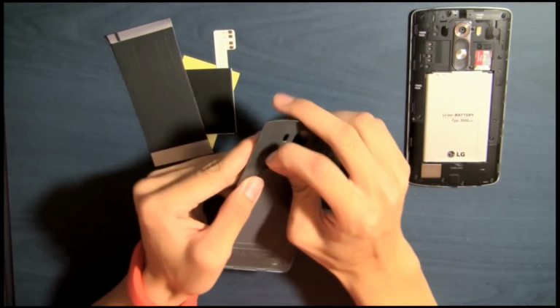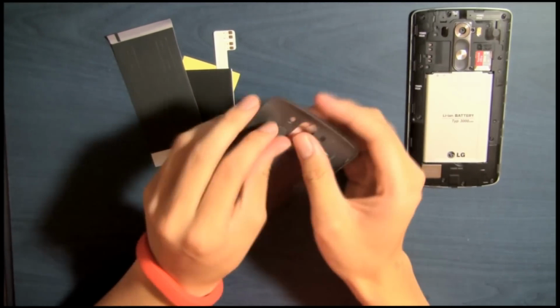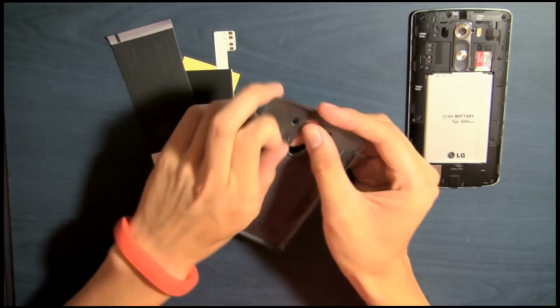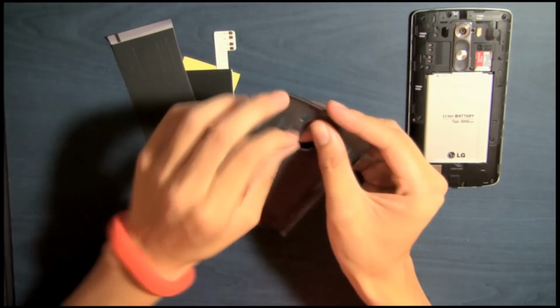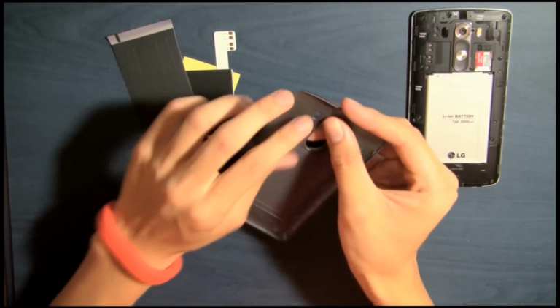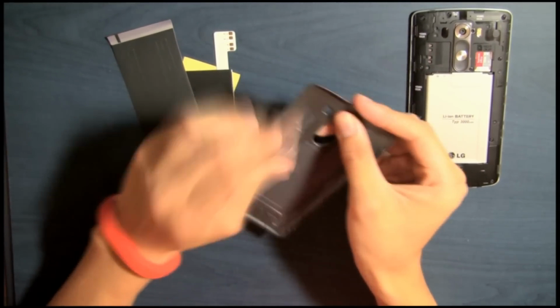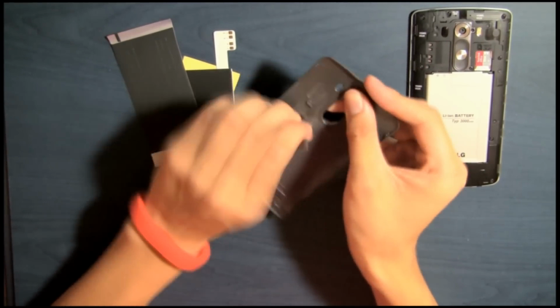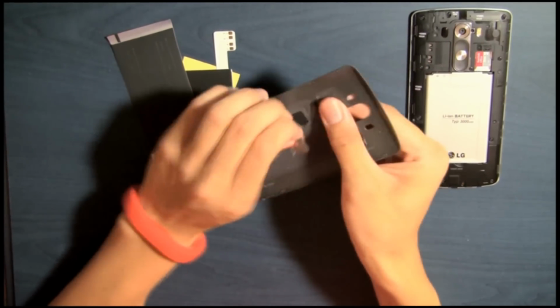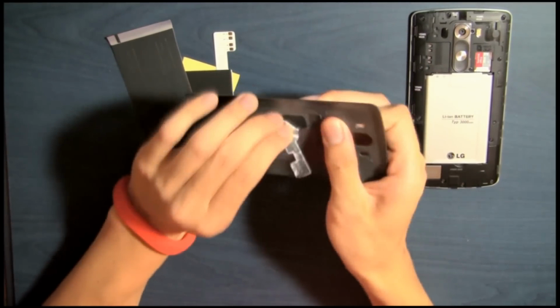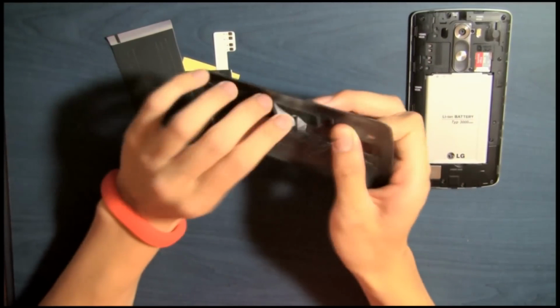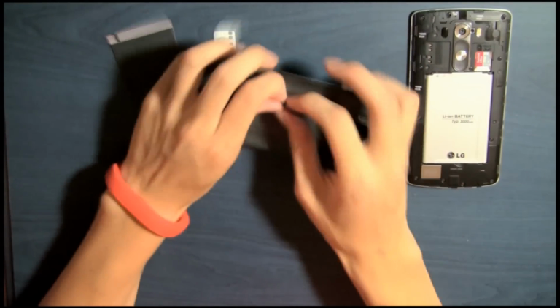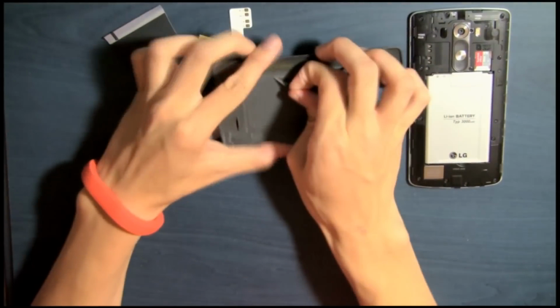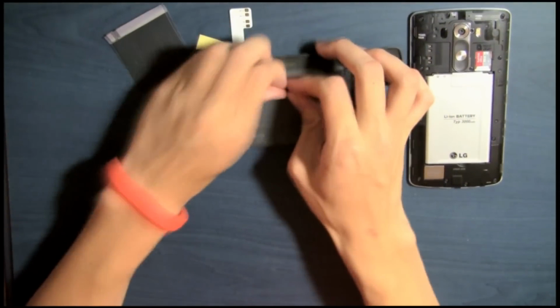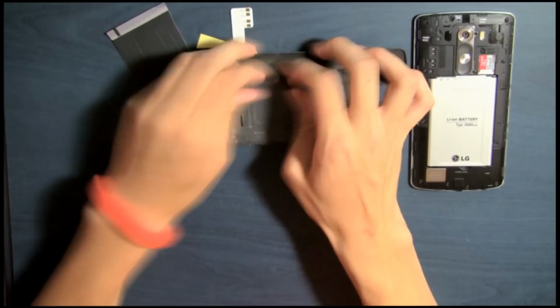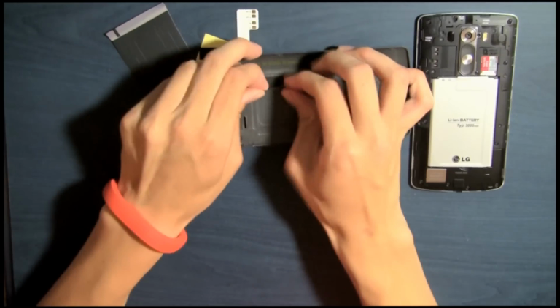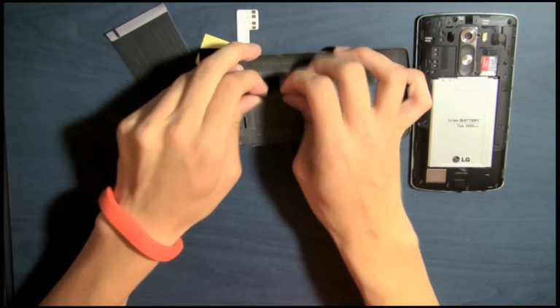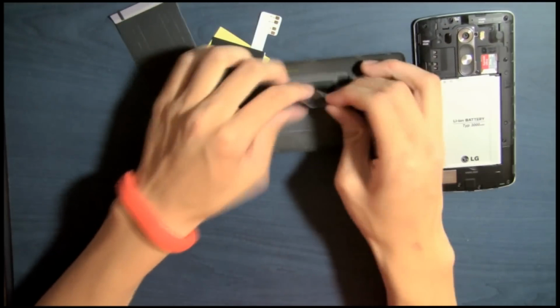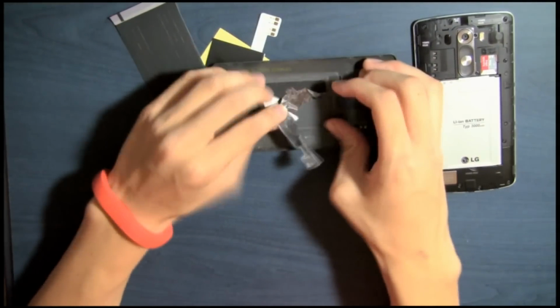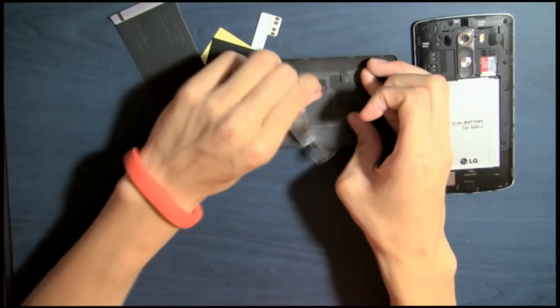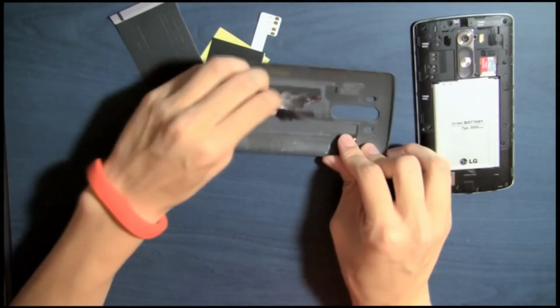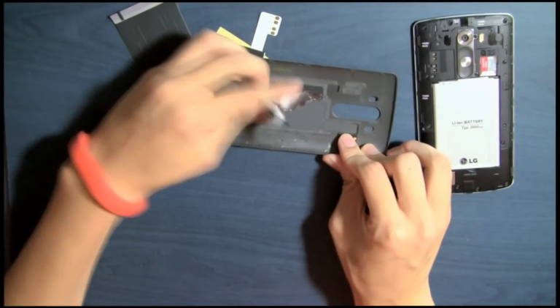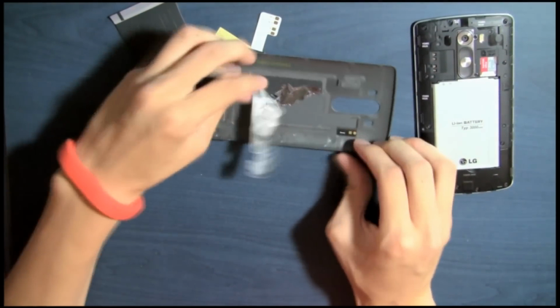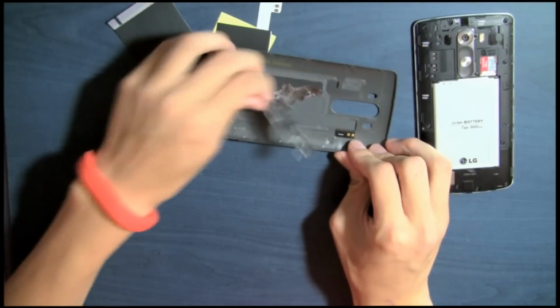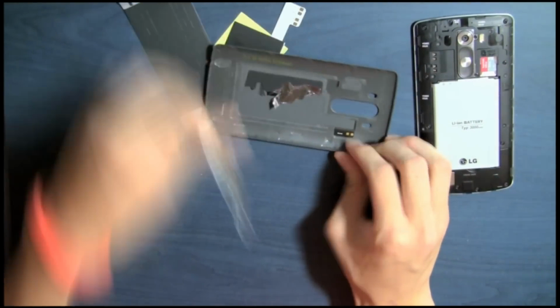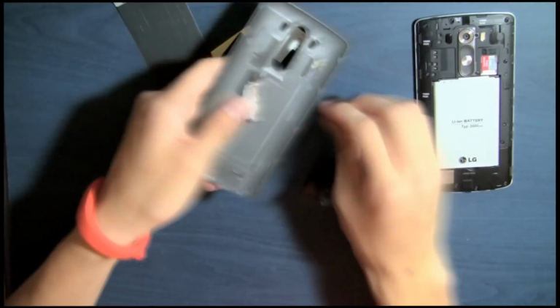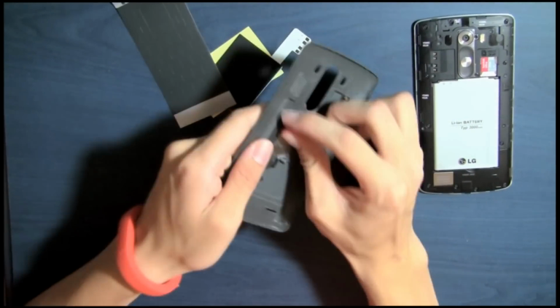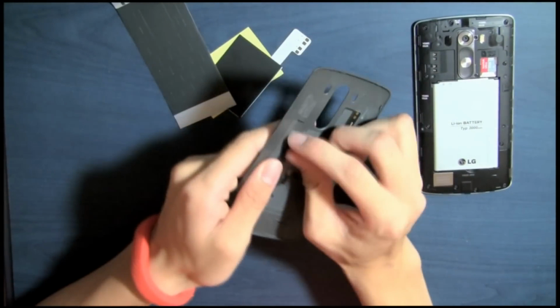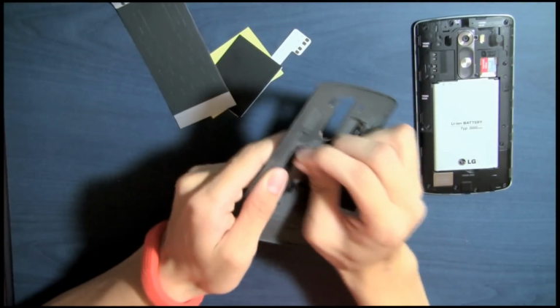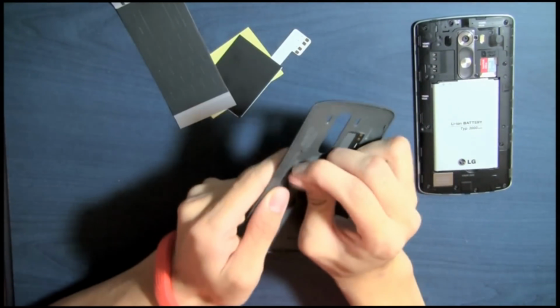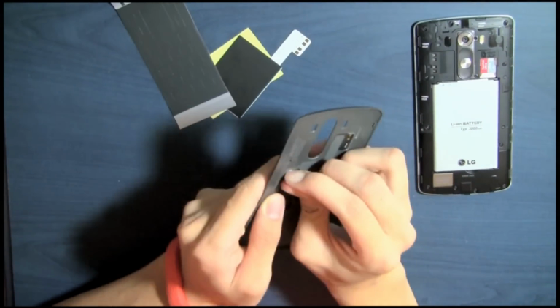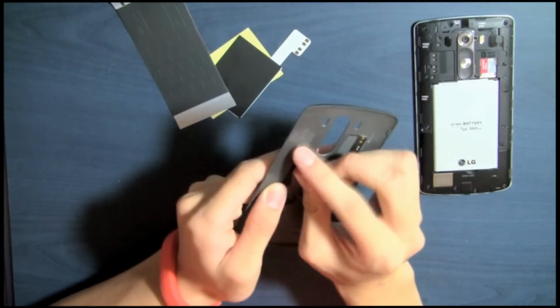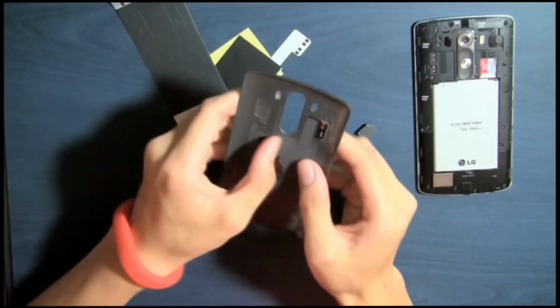Now you can start removing the old NFC module from the back cover. I found it was easiest if you started from the top right, as you wouldn't struggle as much with the heat dispersing sticker.